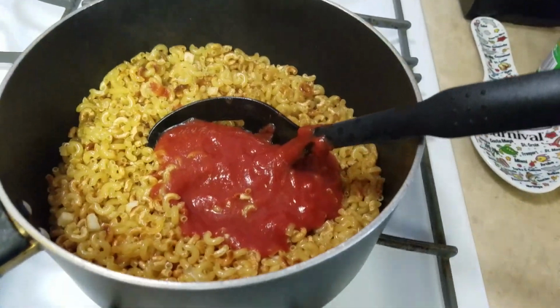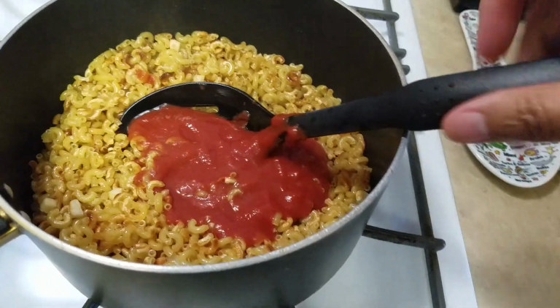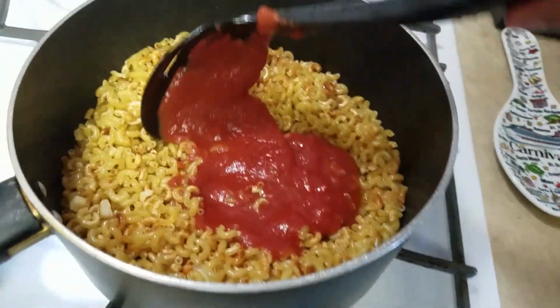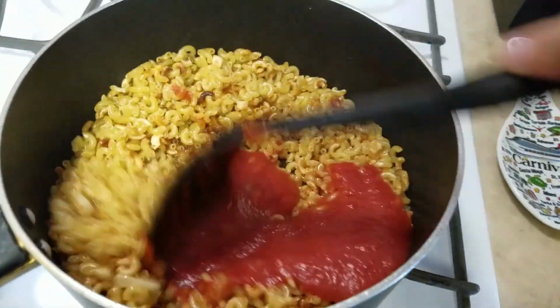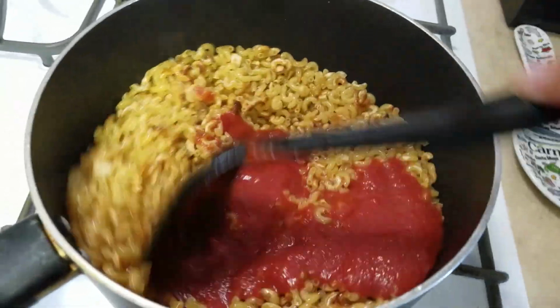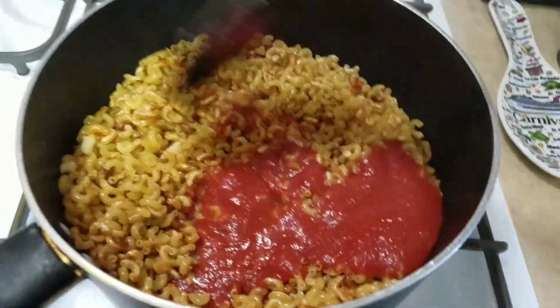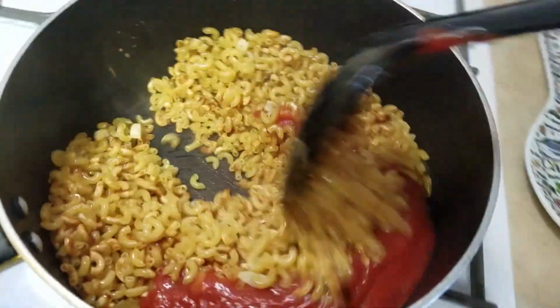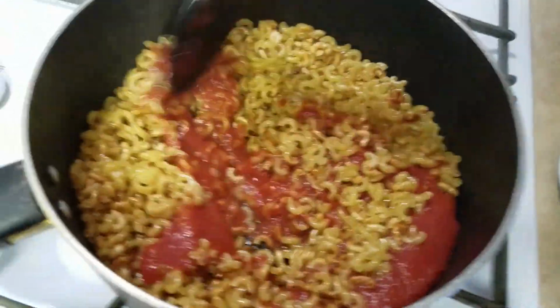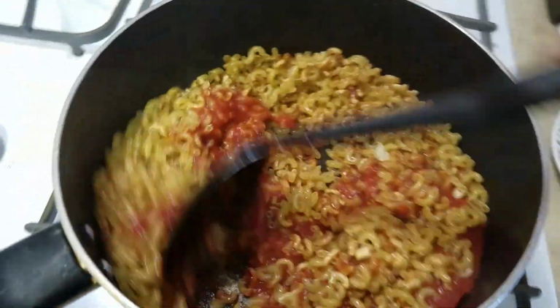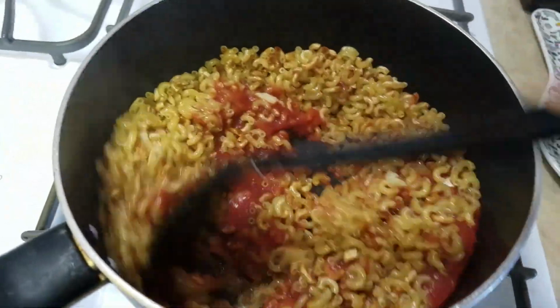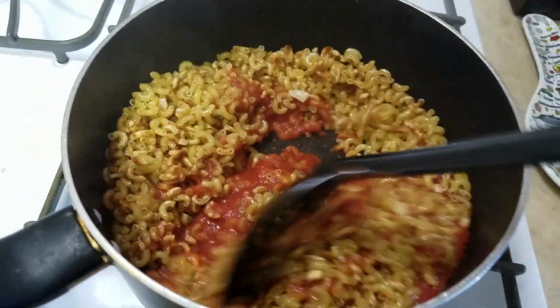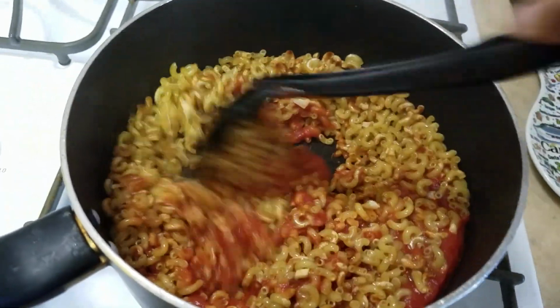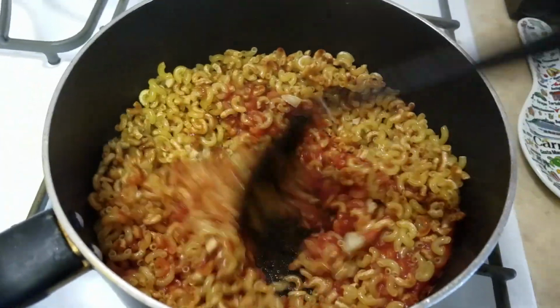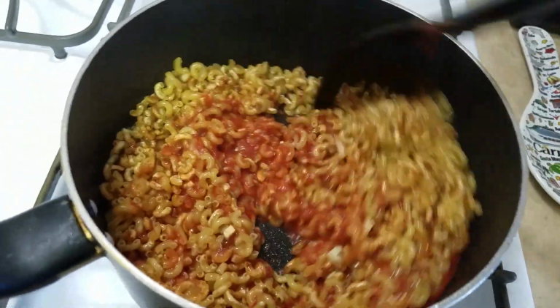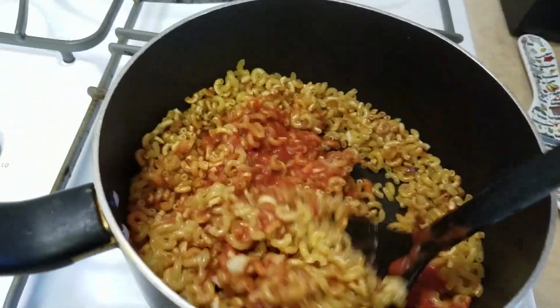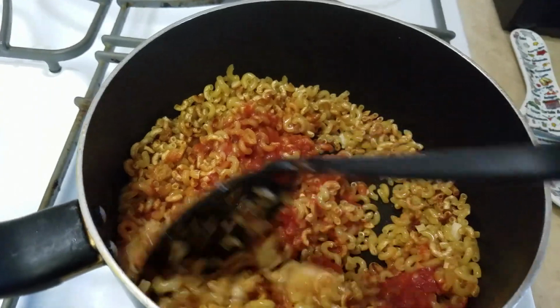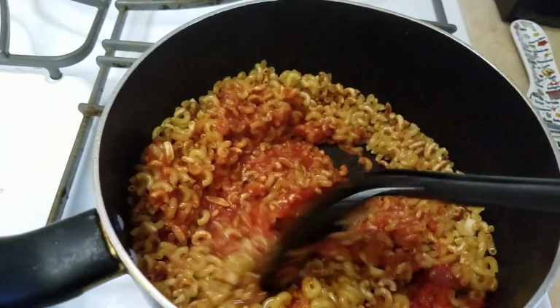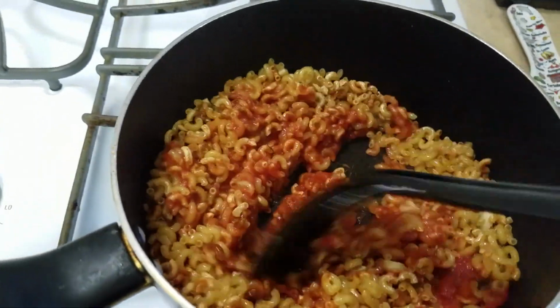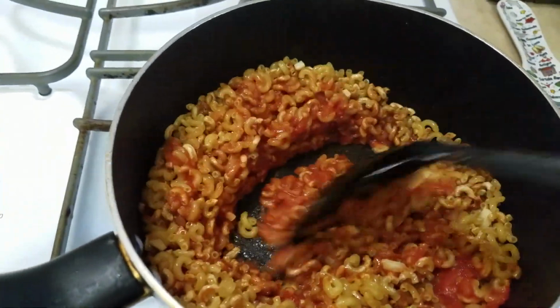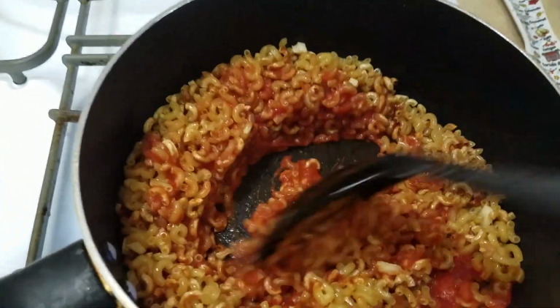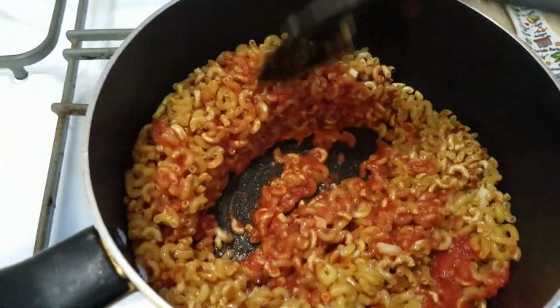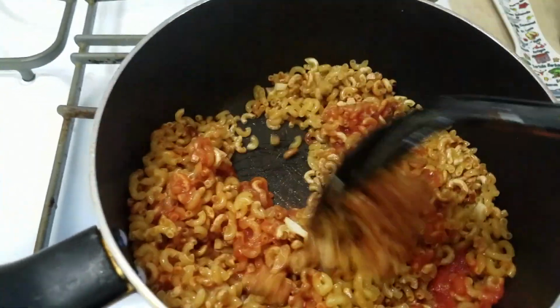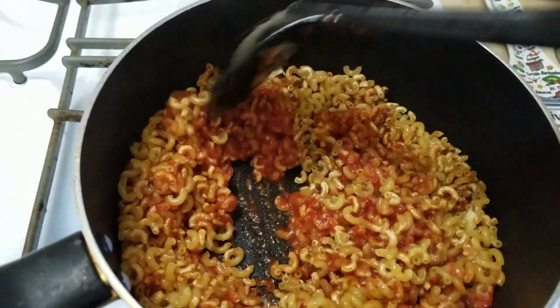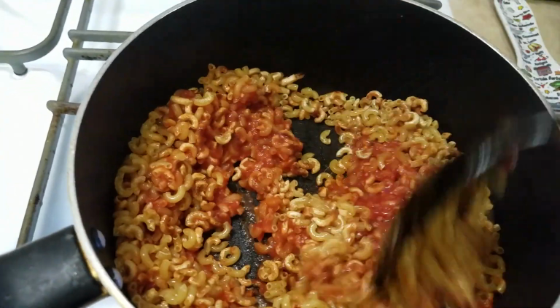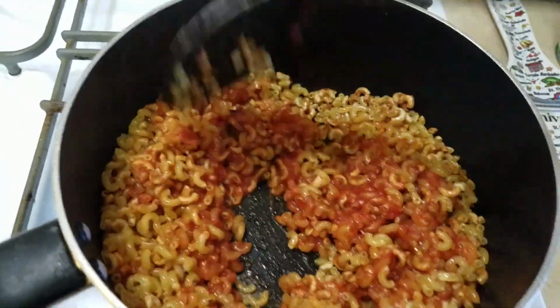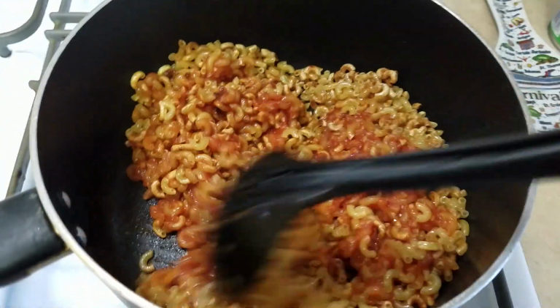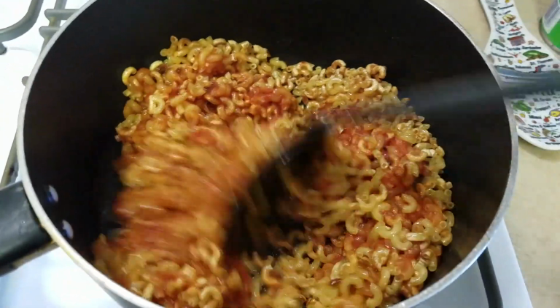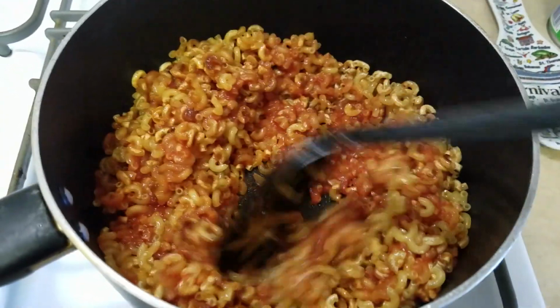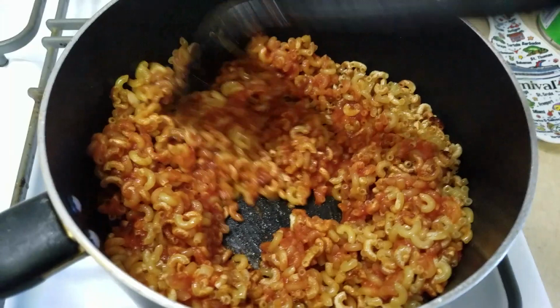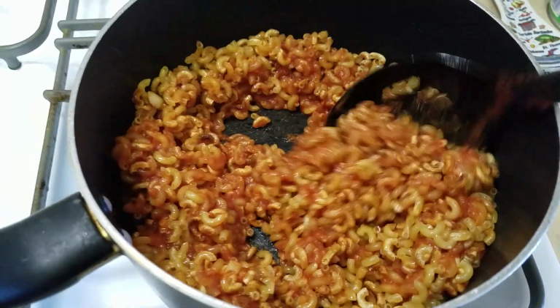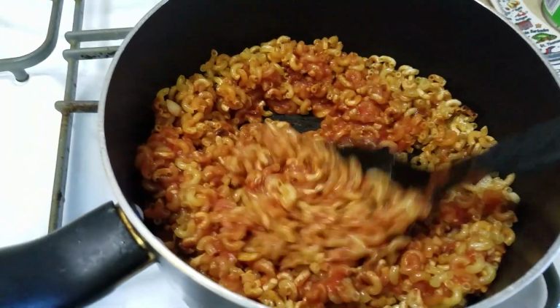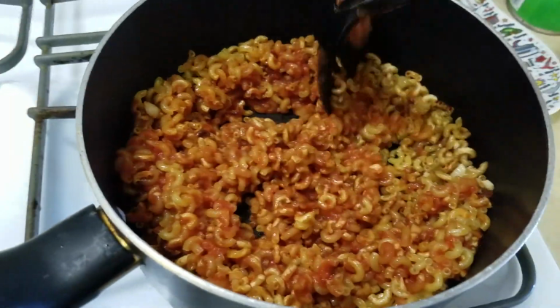After it's ready, pour in the tomato sauce. Now you stir the tomato sauce in with the oil and pasta. This is so easy to make — fast and filling — and we all love it.